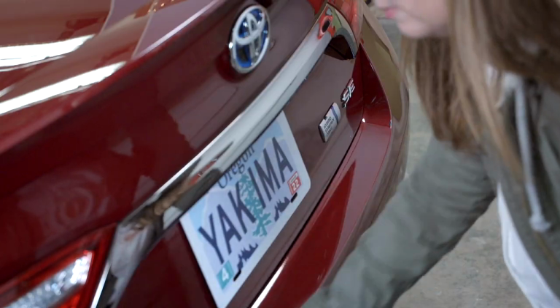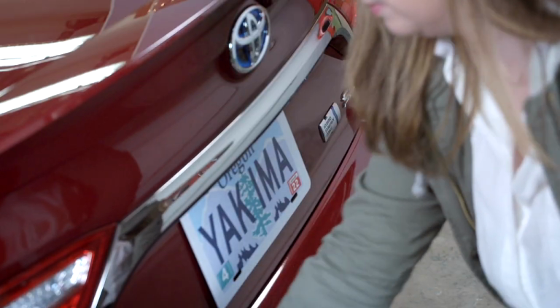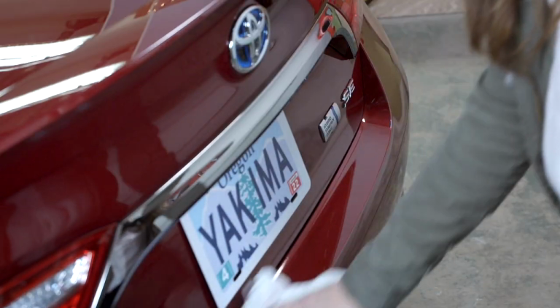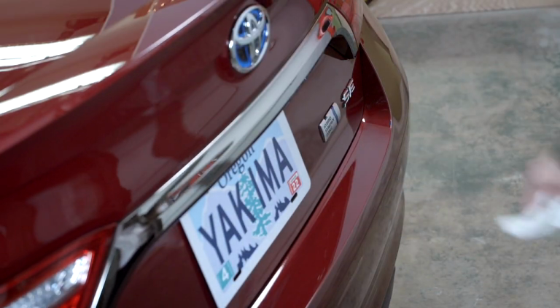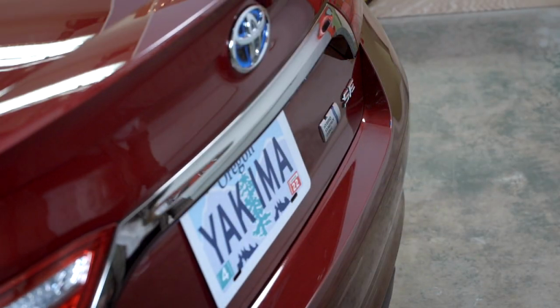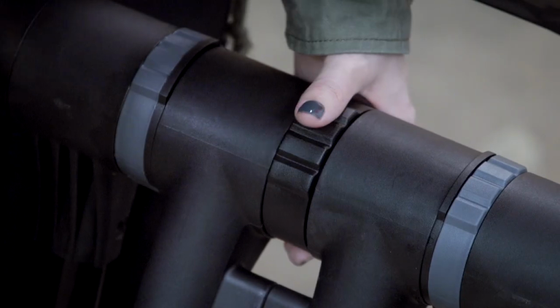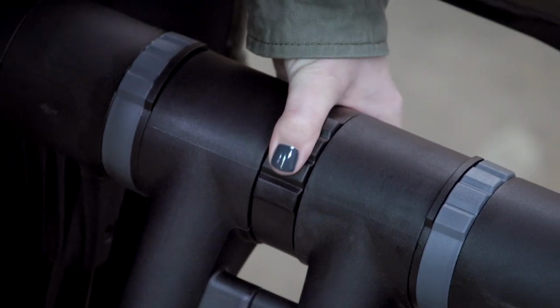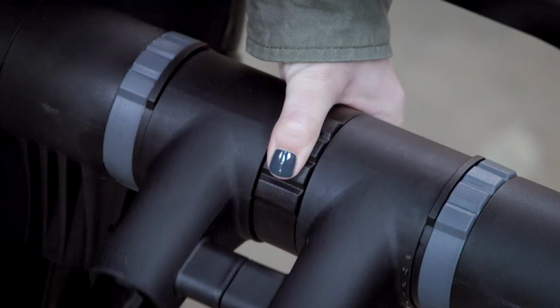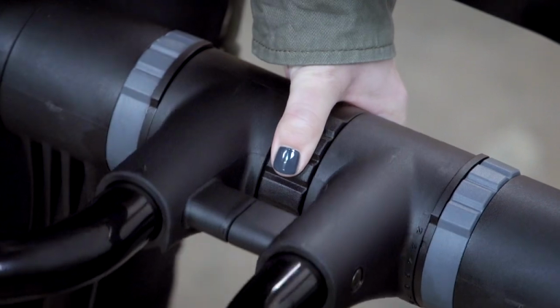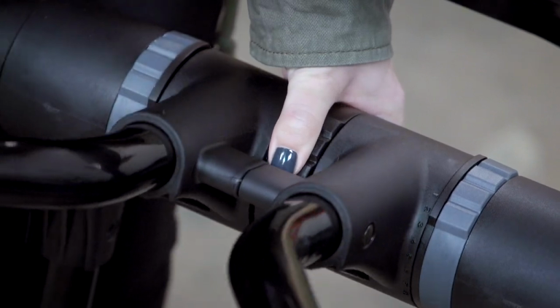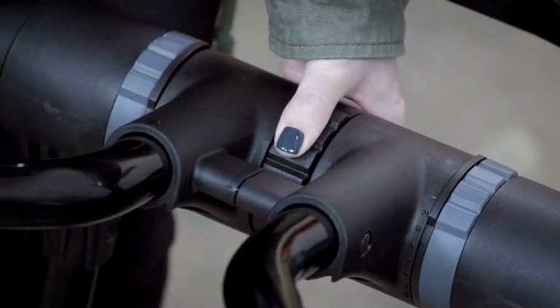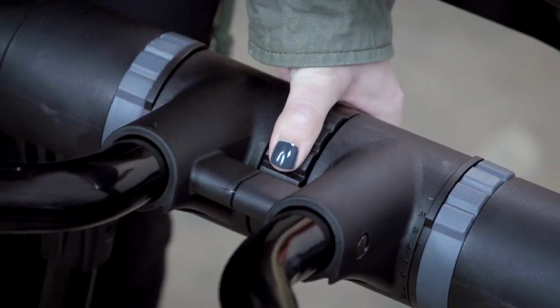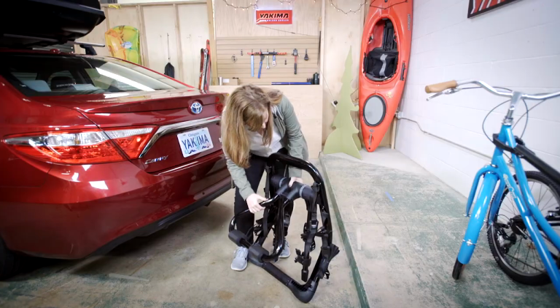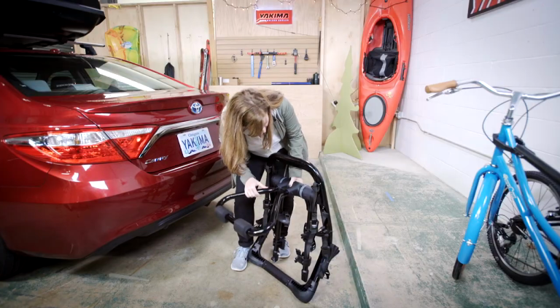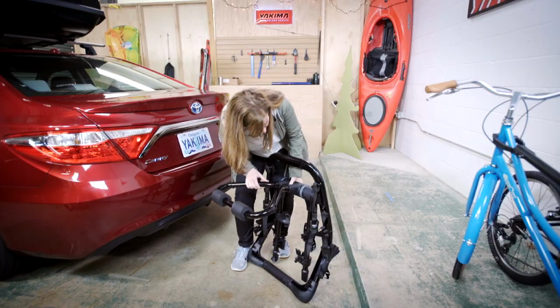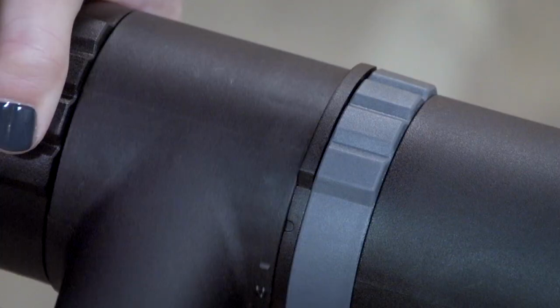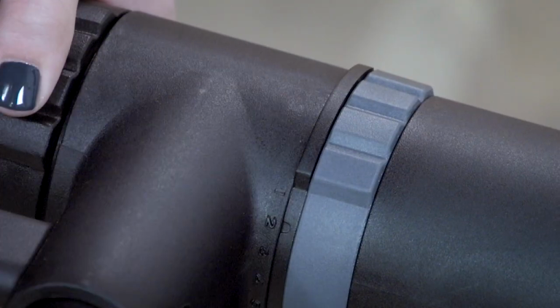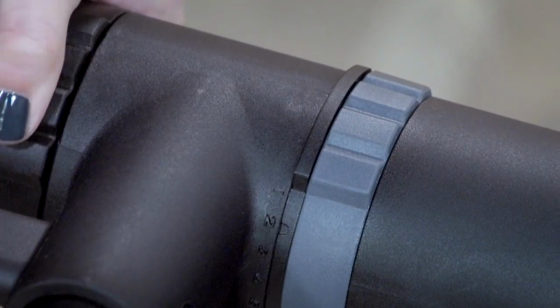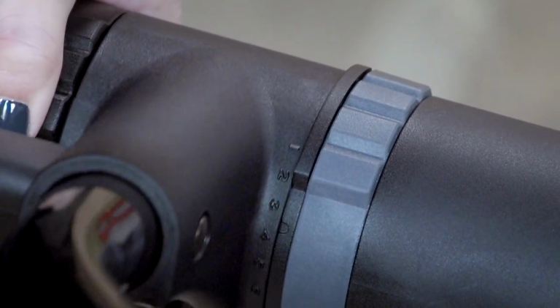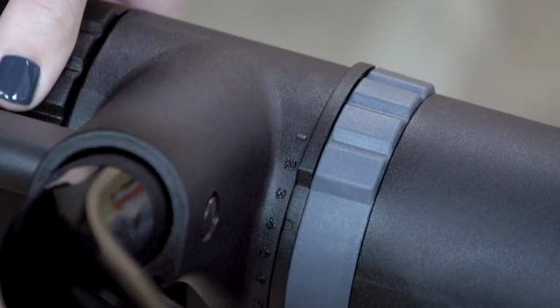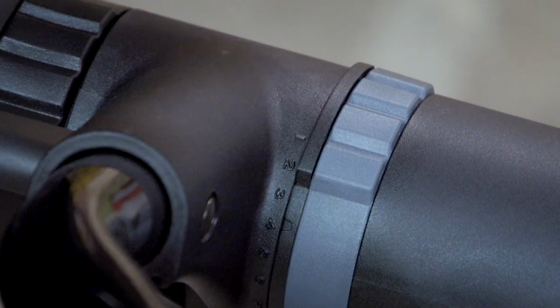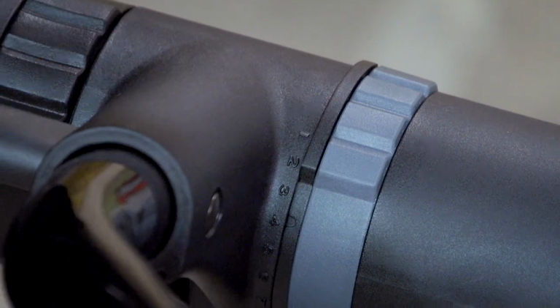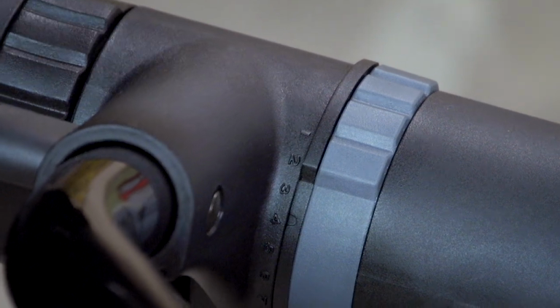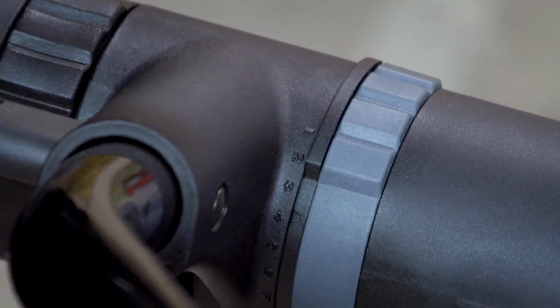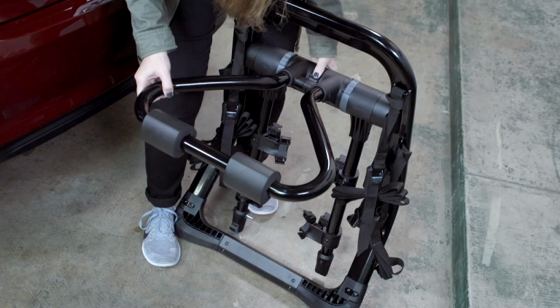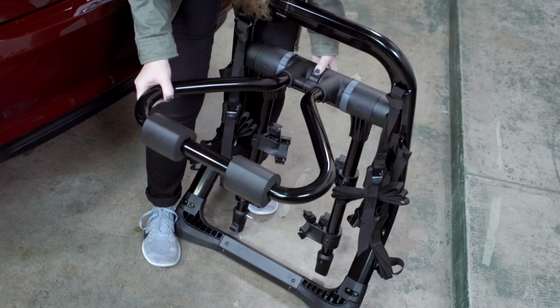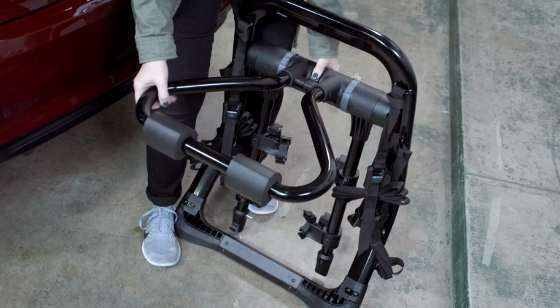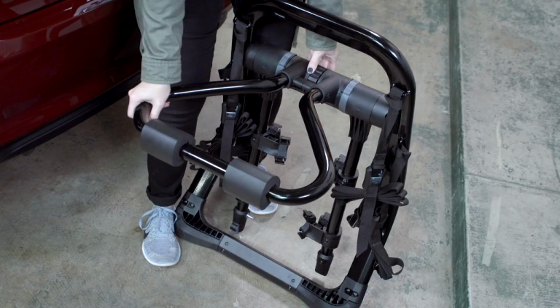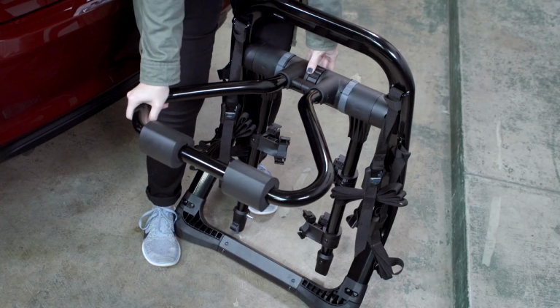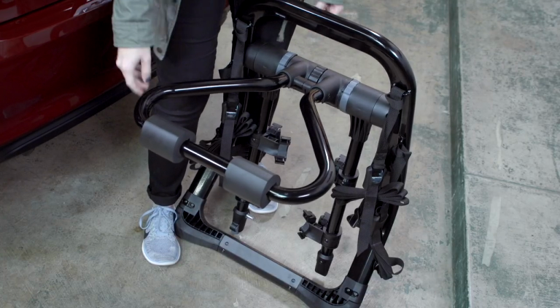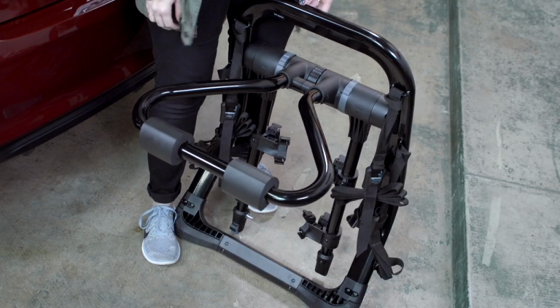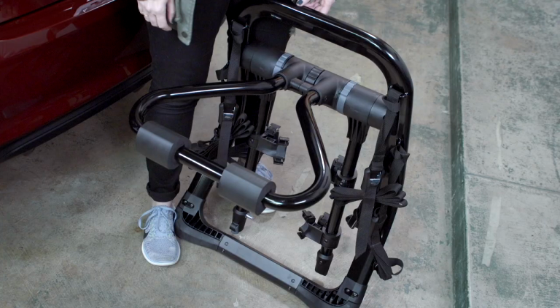Wipe things clean. Now grab your rack and rotate the center dial to unlock the hubs. Set your hubs according to your vehicle's fit requirements. Twist back the center dial to lock everything in place. Make sure it aligns and make sure it's locked. Absolutely sure.